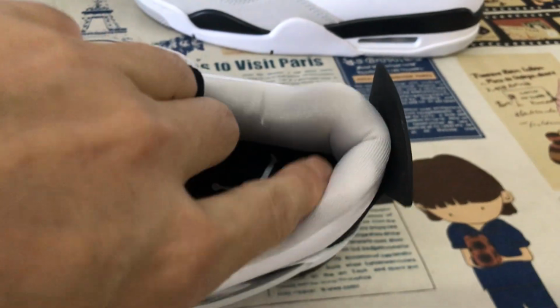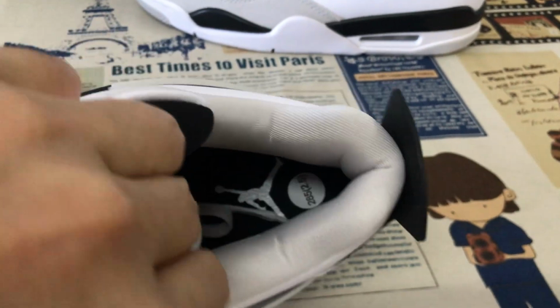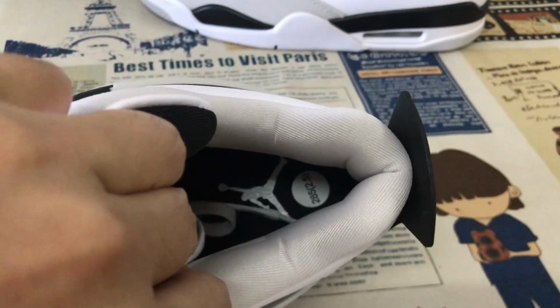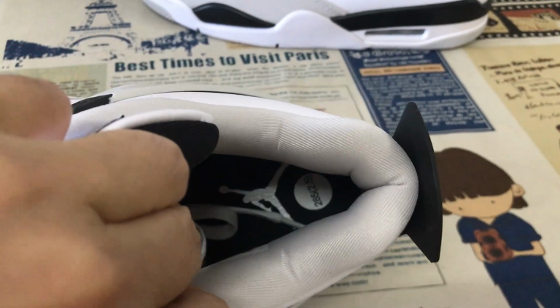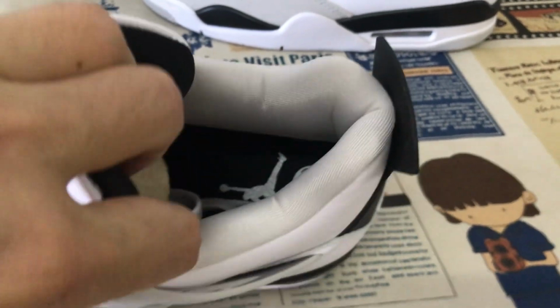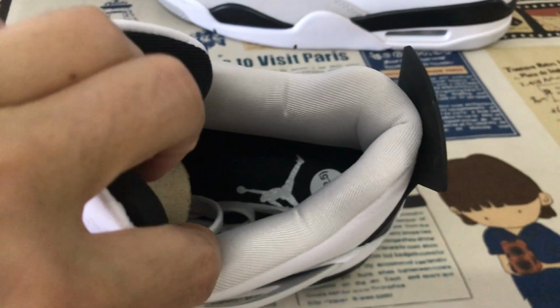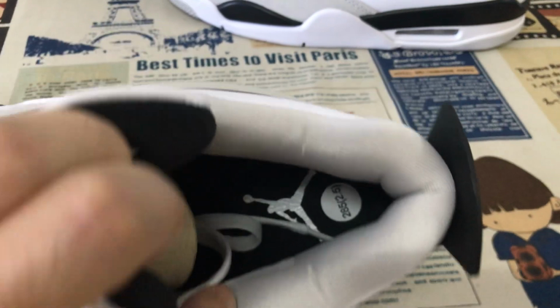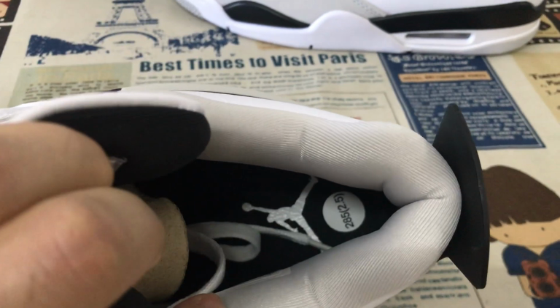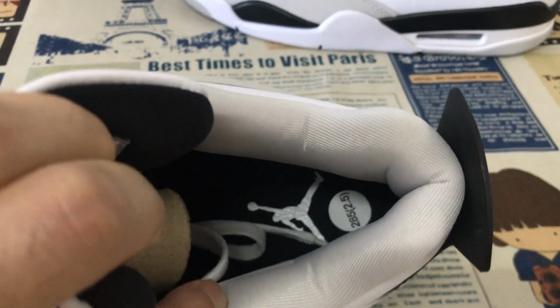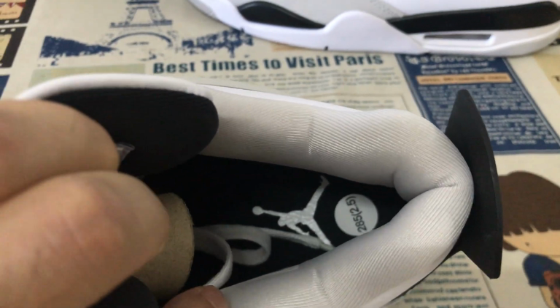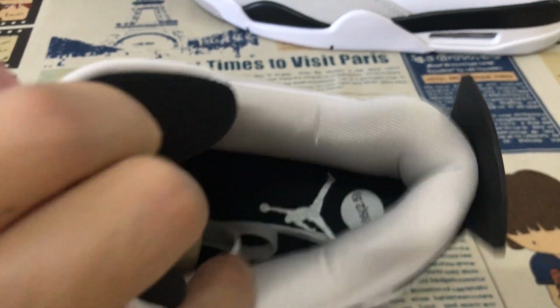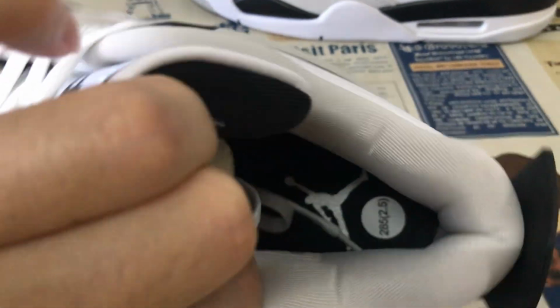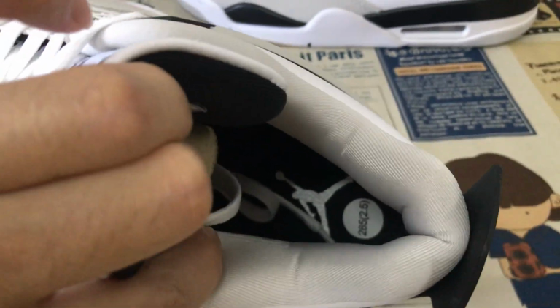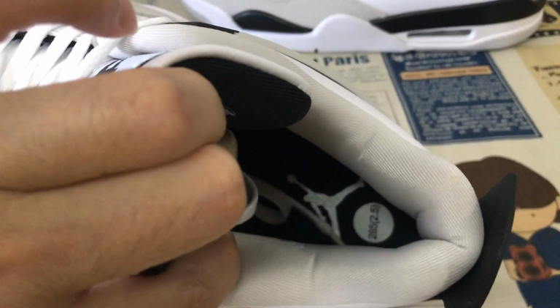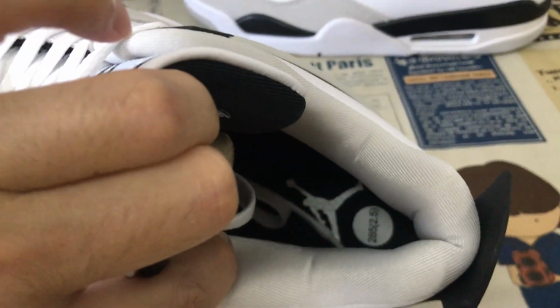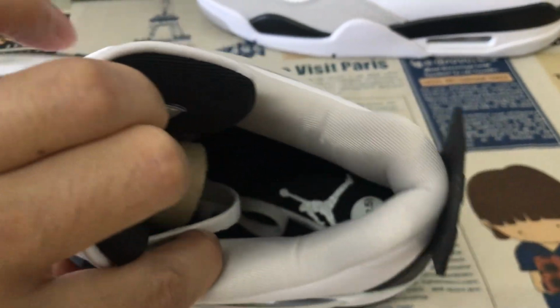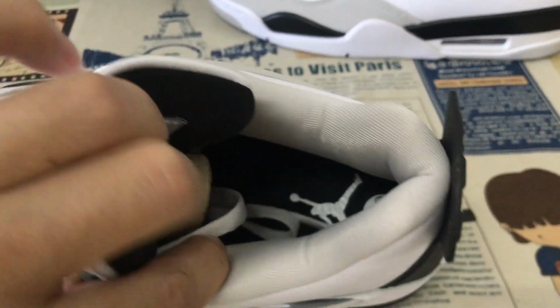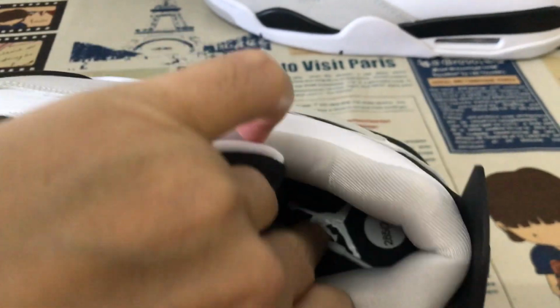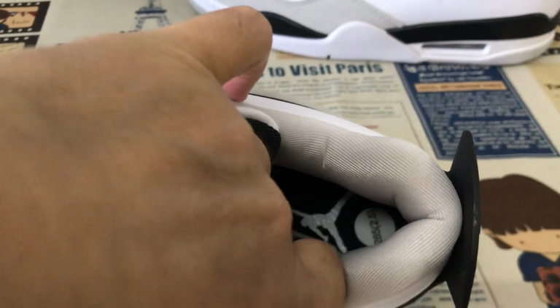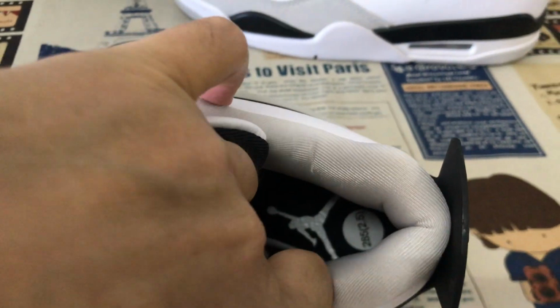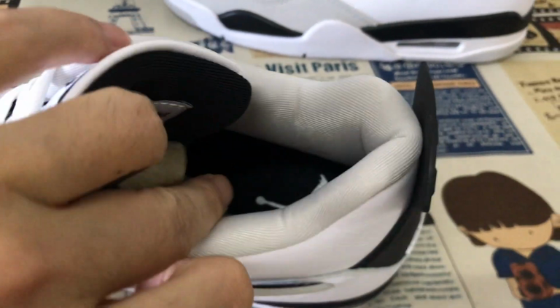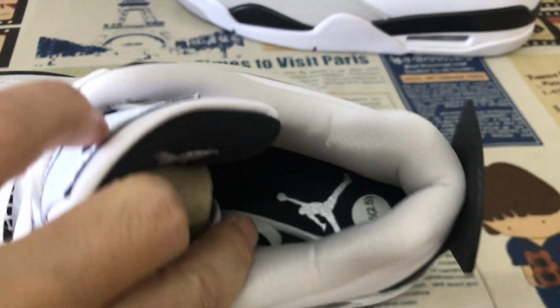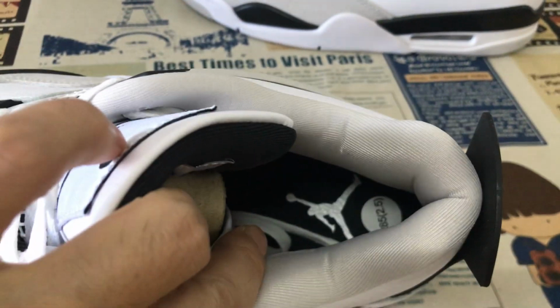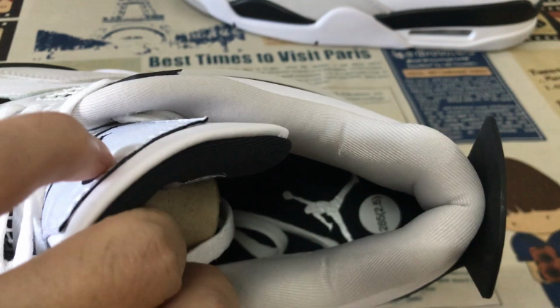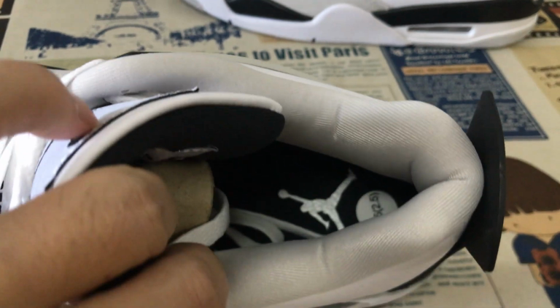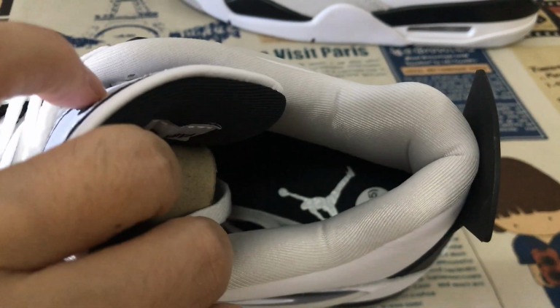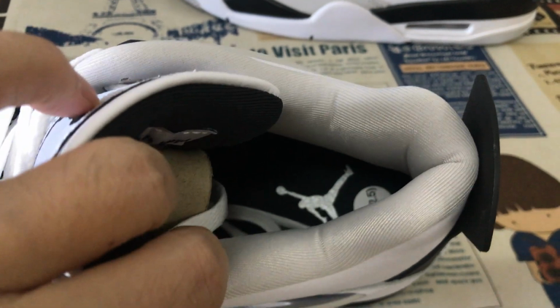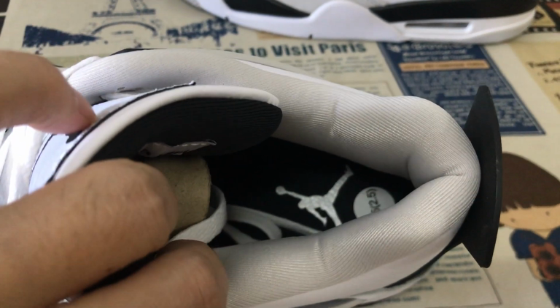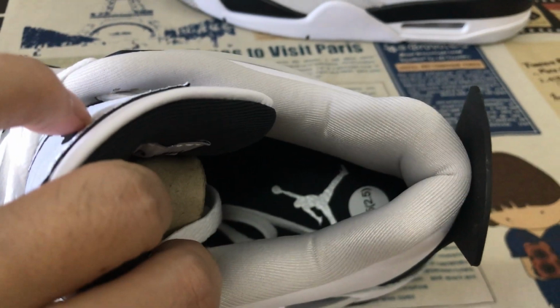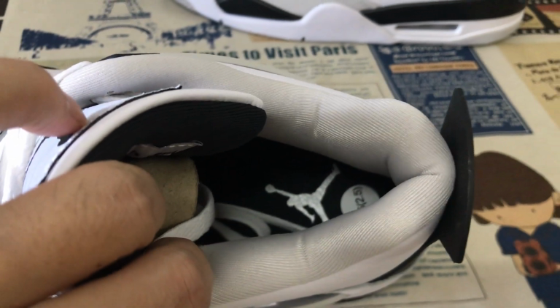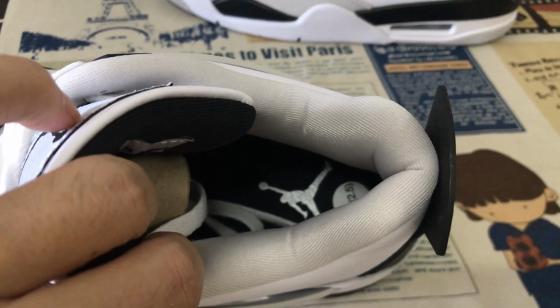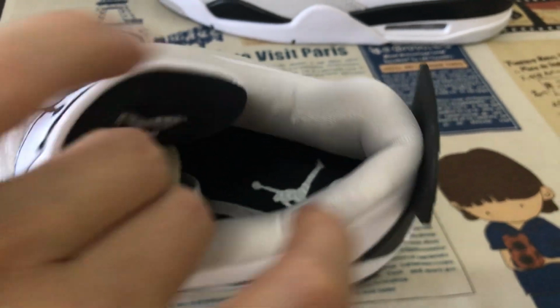Color lining. Black color inner sole with the white gentleman's logo — that's the heat transfer on the inner sole.